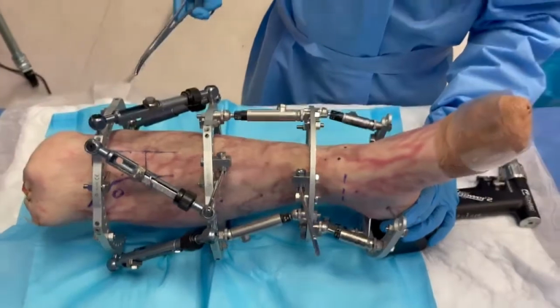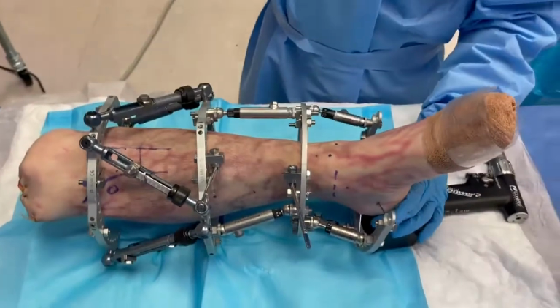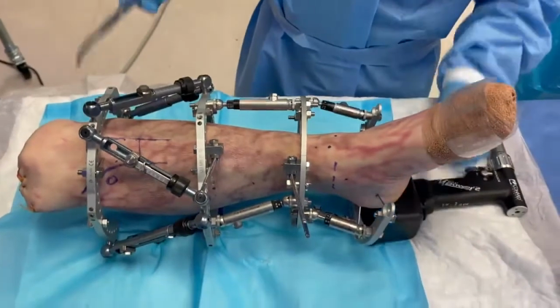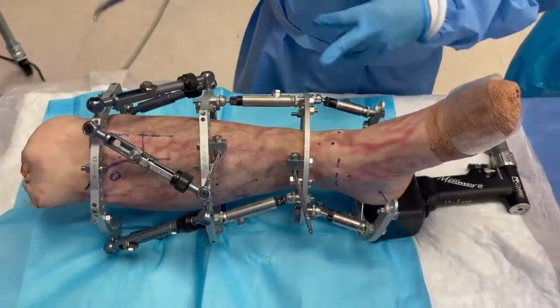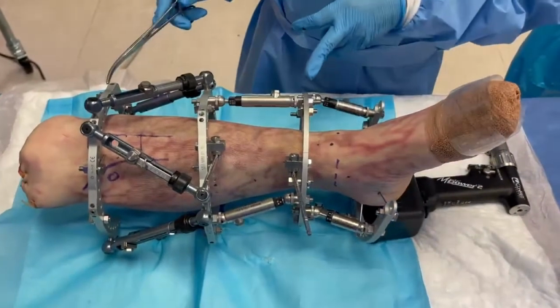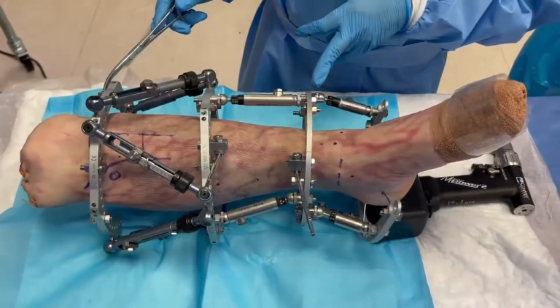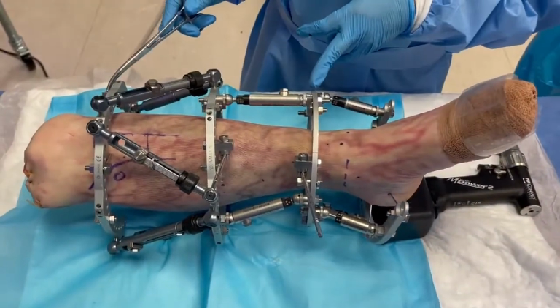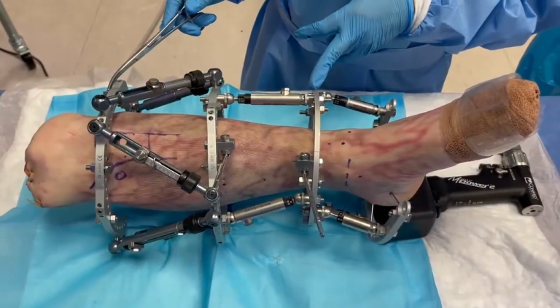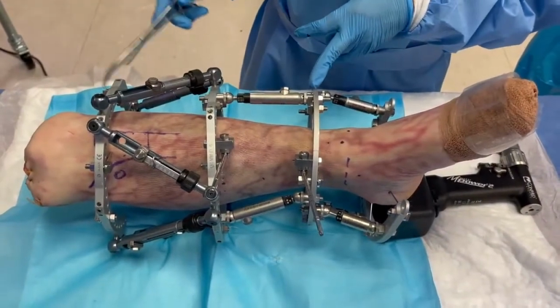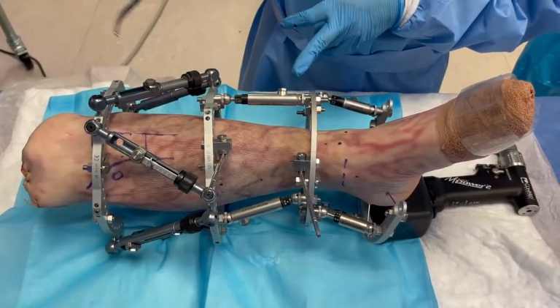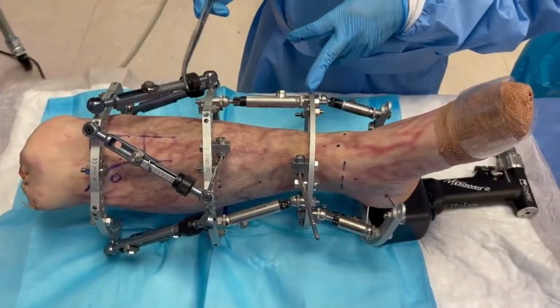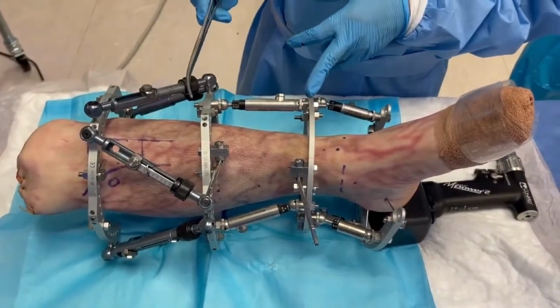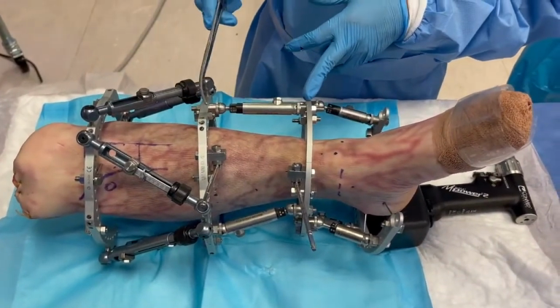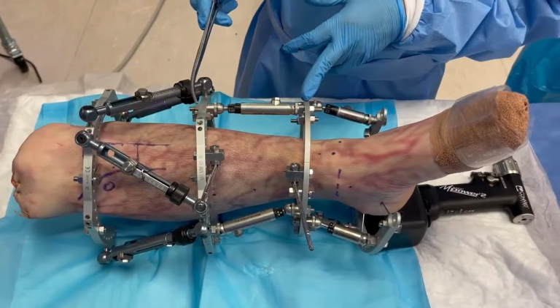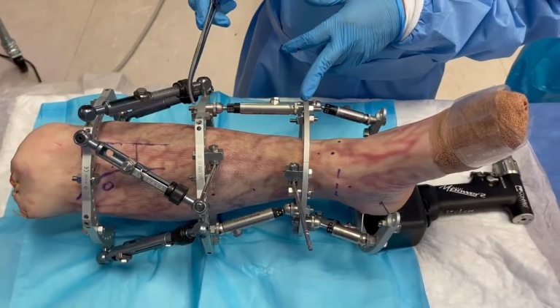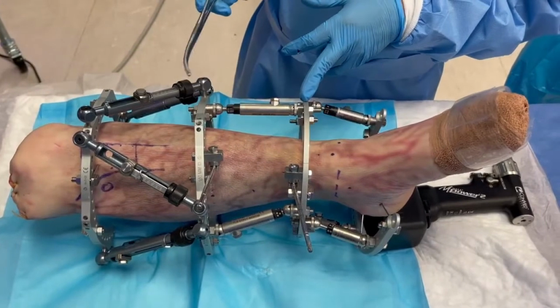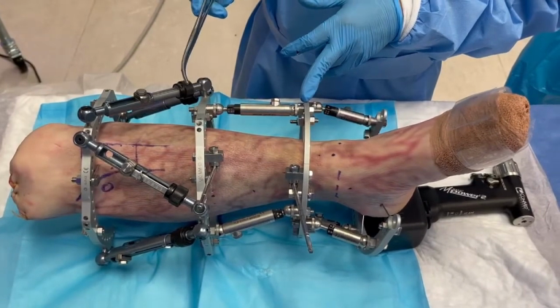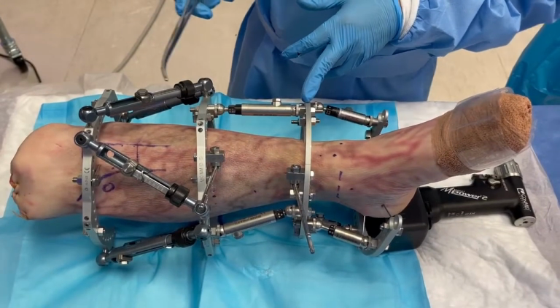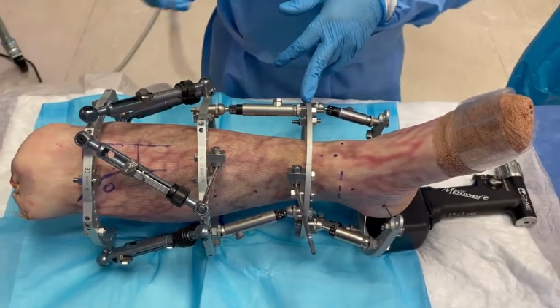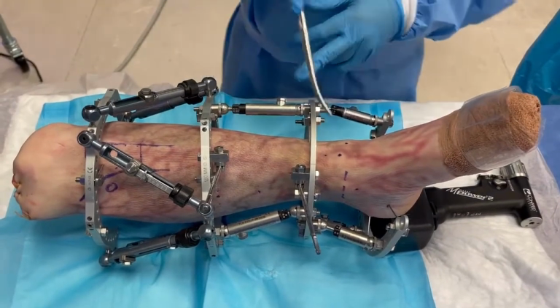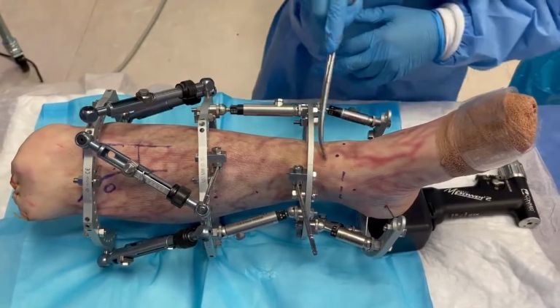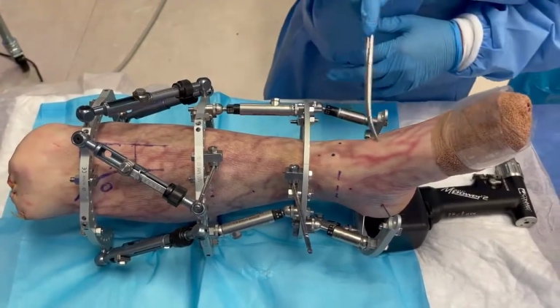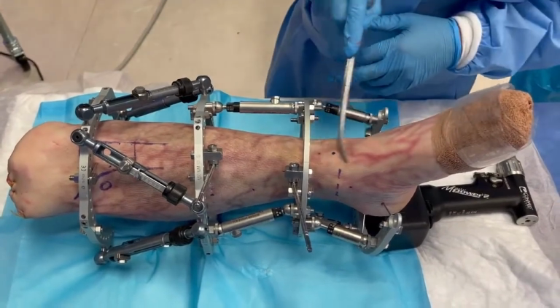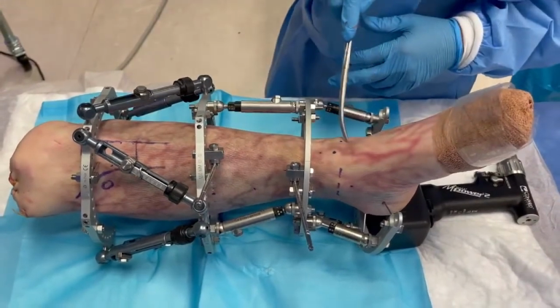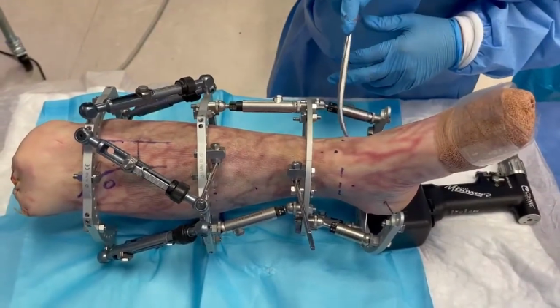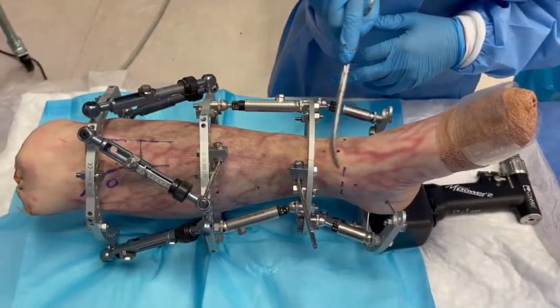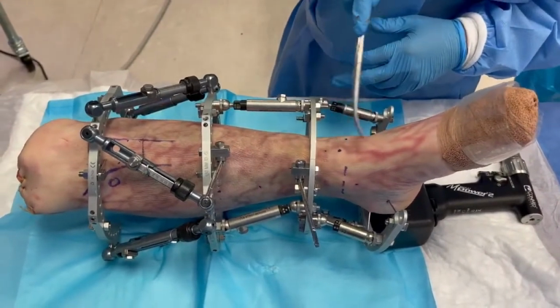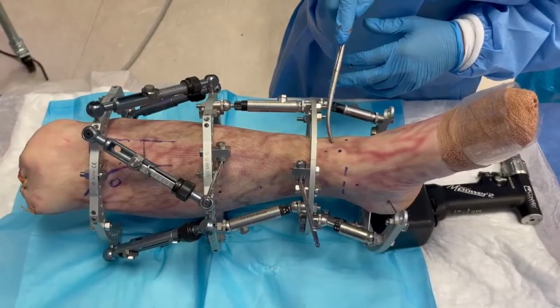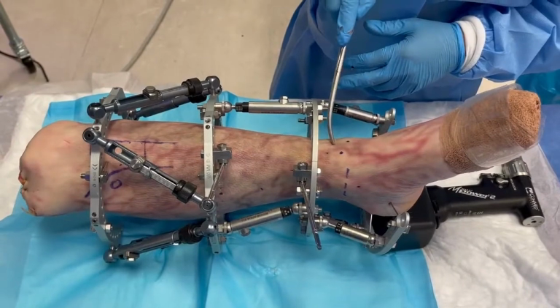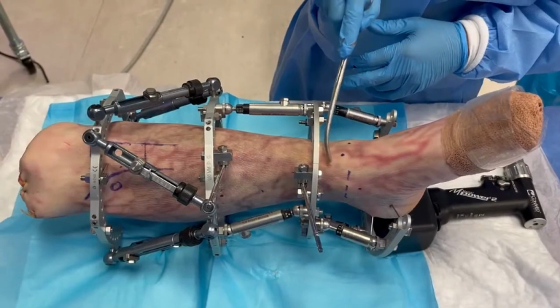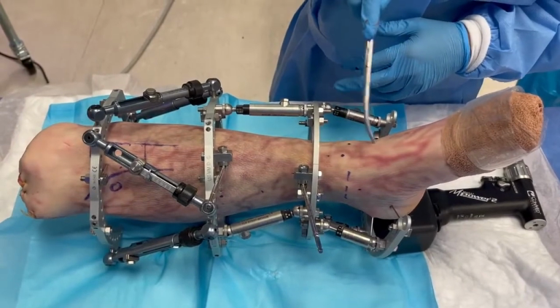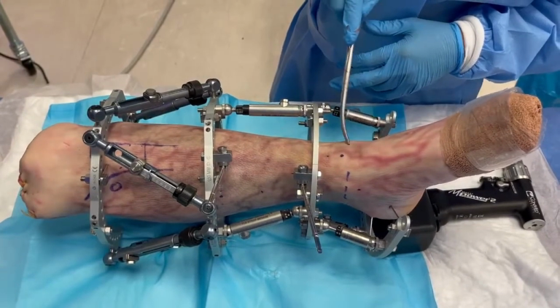This is an orthoplastic frame. Why? Because you can manage a soft tissue defect combined with a bone defect. Imagine that you have a talectomy or an ankle replacement that resulted in a failed ankle fusion.